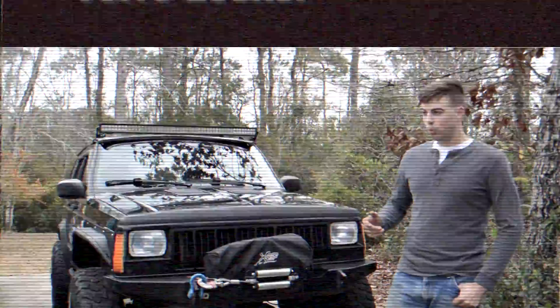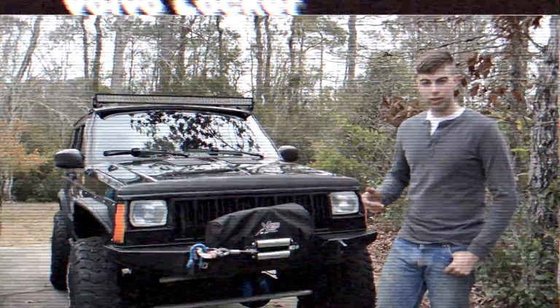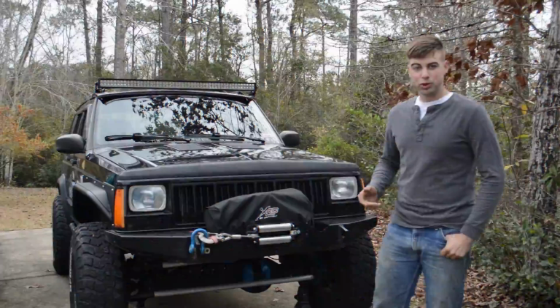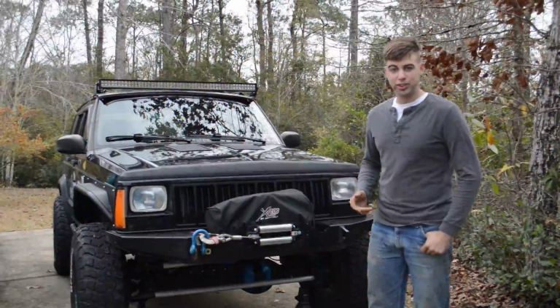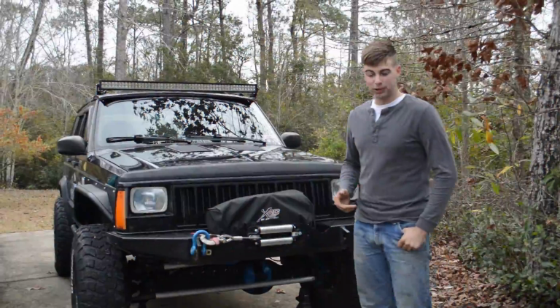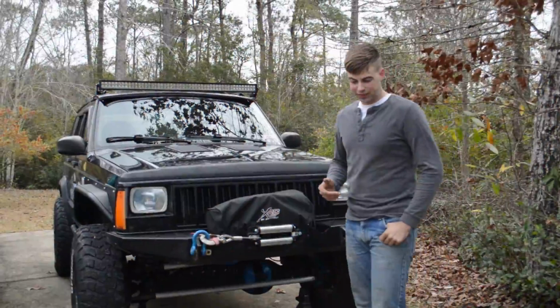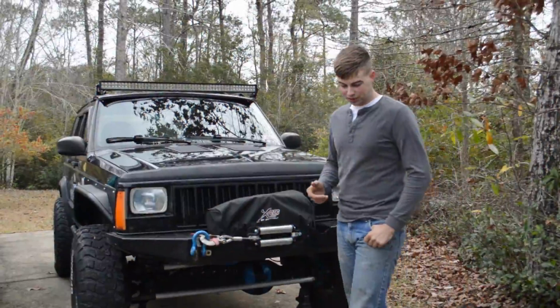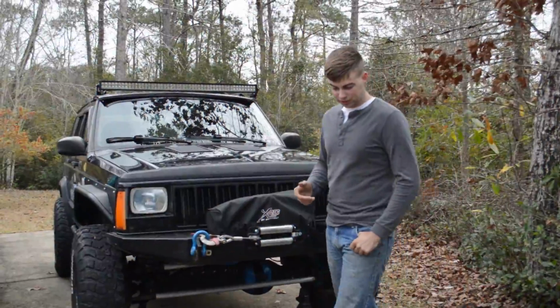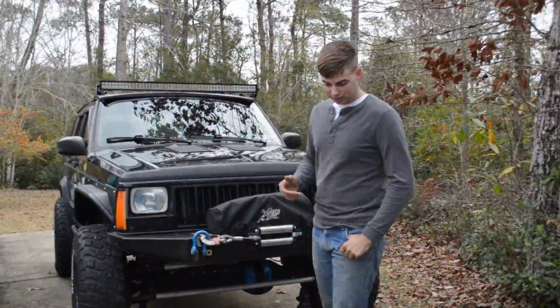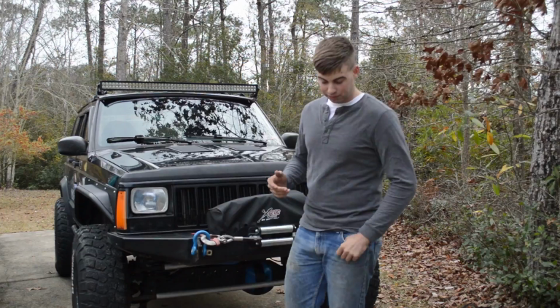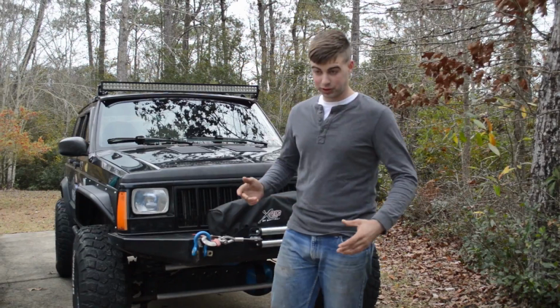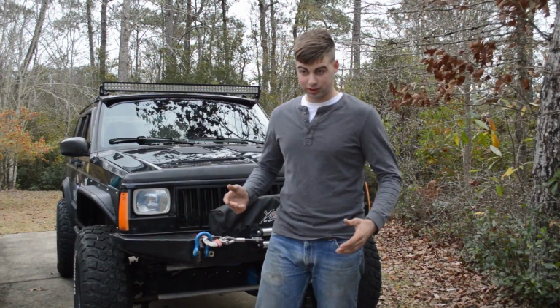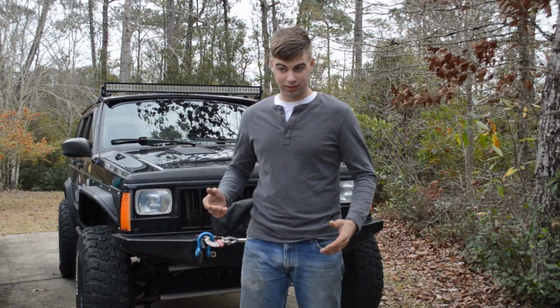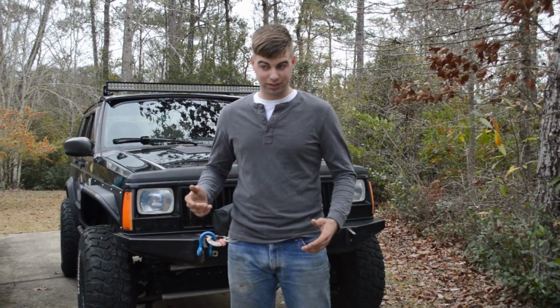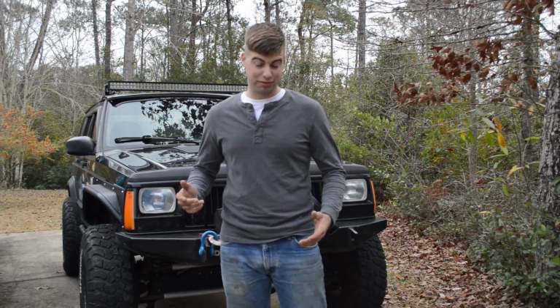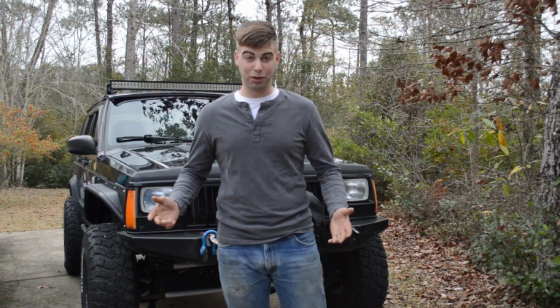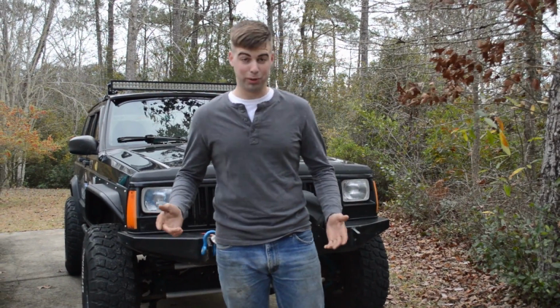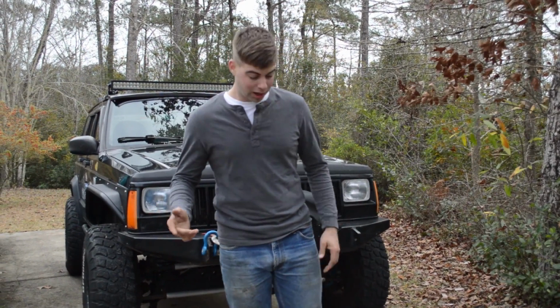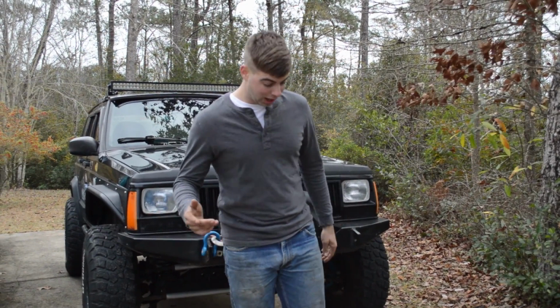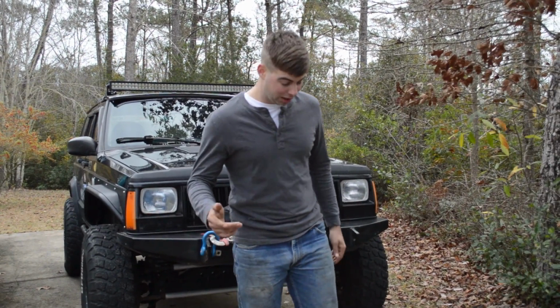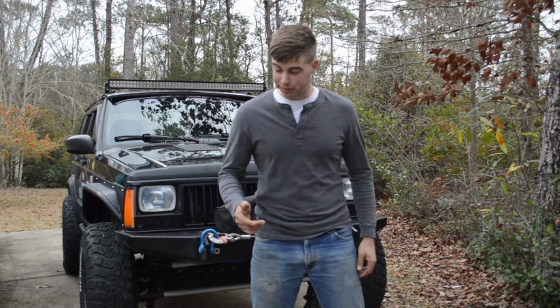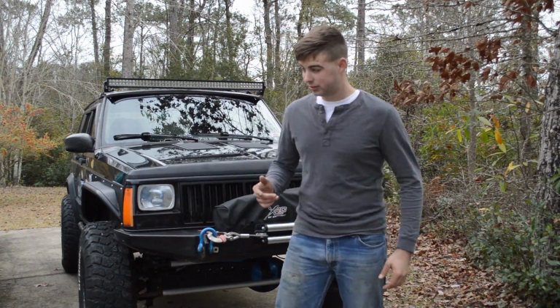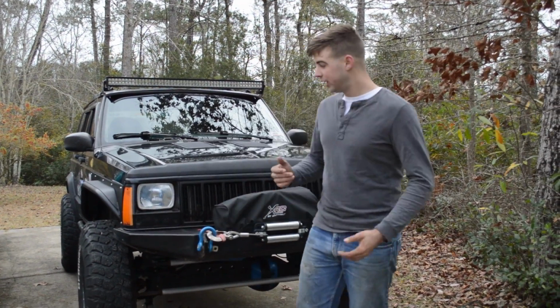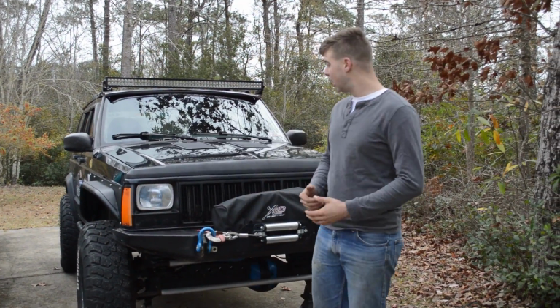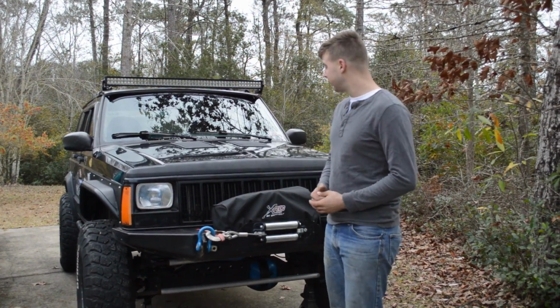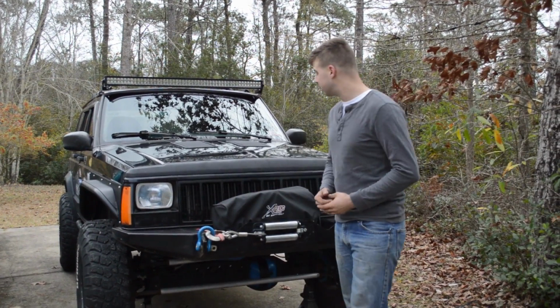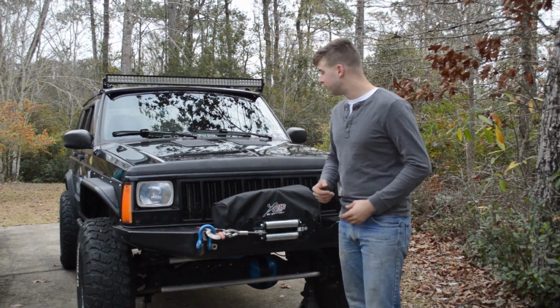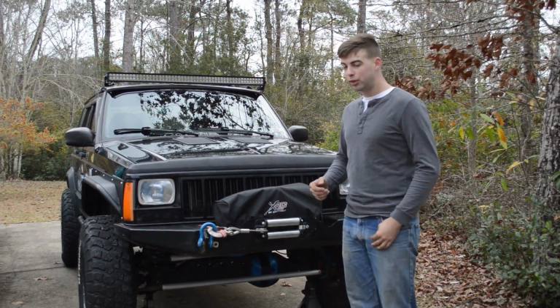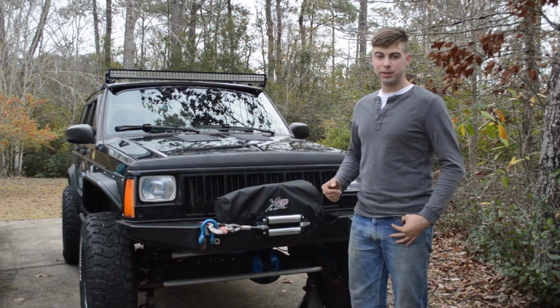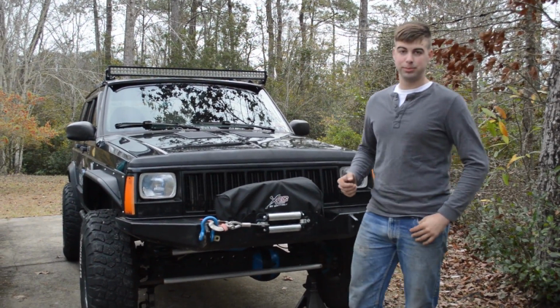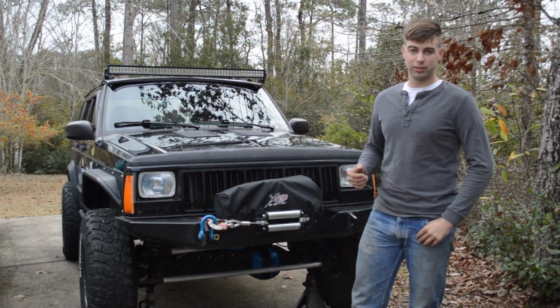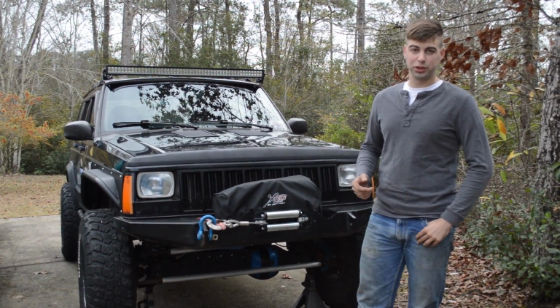Welcome to Listed Budget Video's first video. Today's topic is the Volvo Lumina Slip Differential.